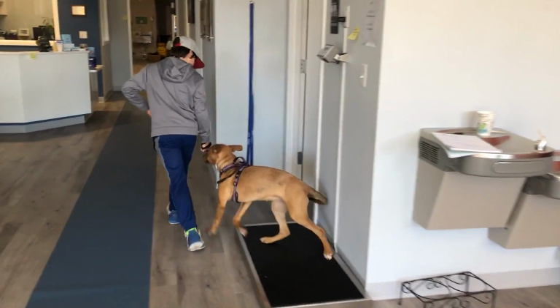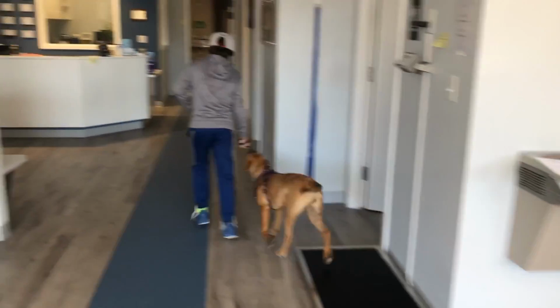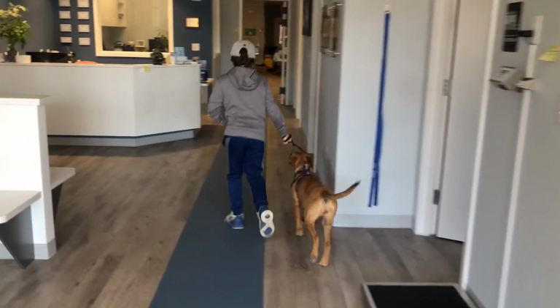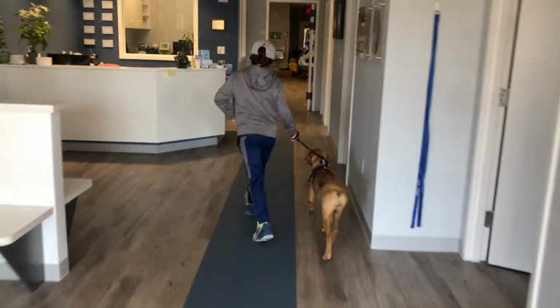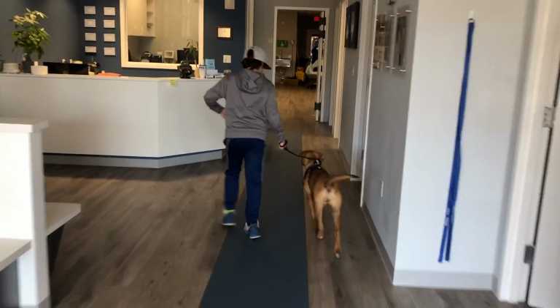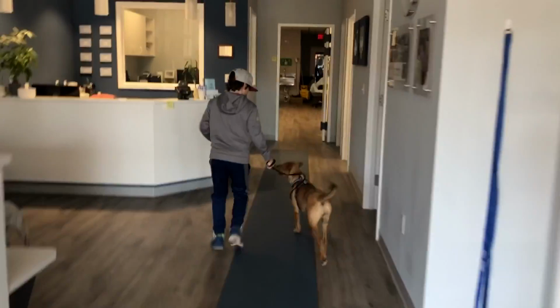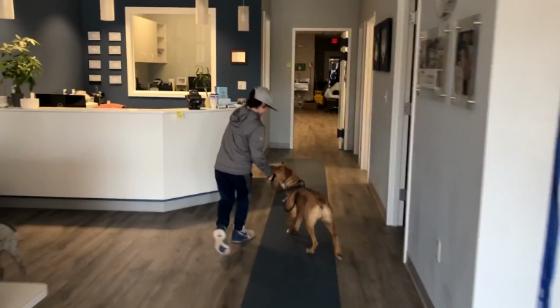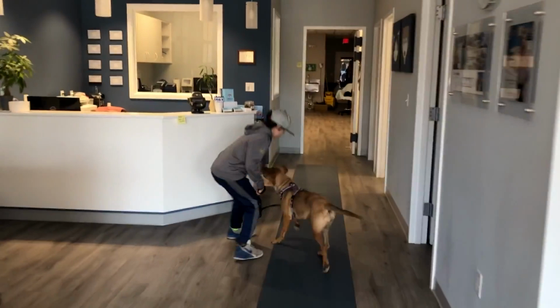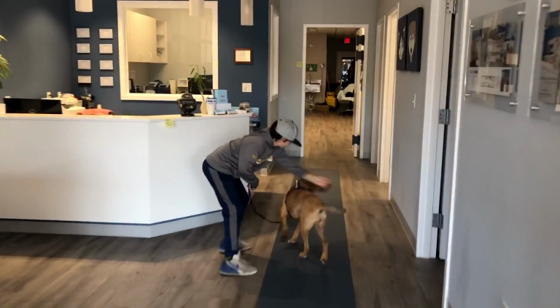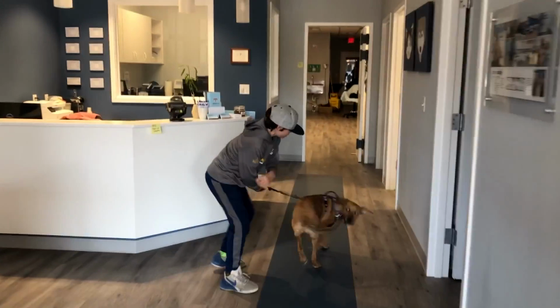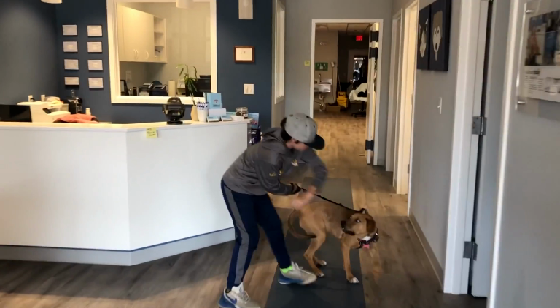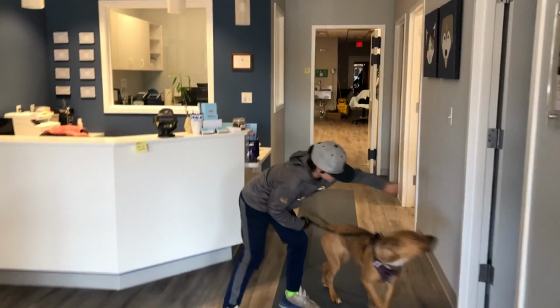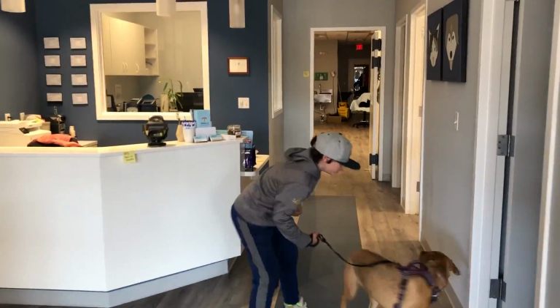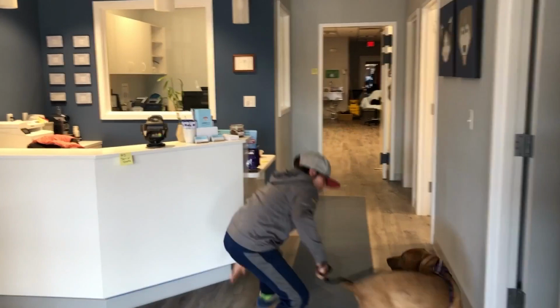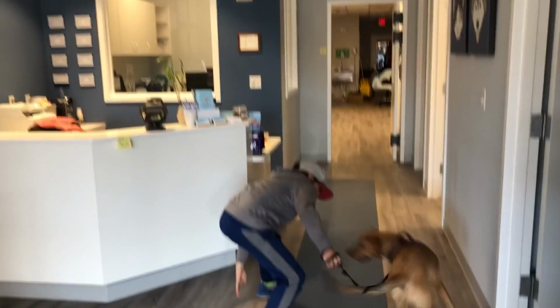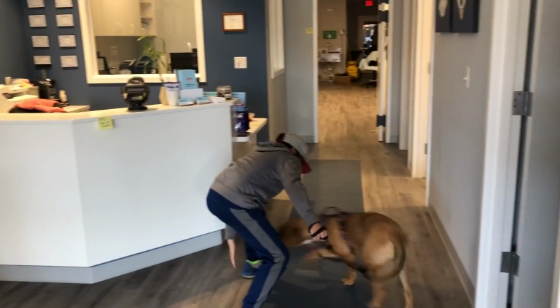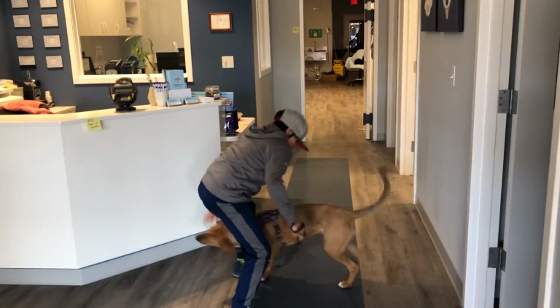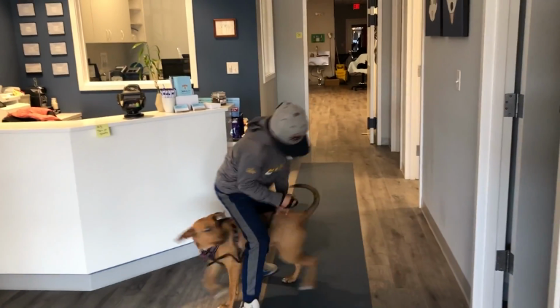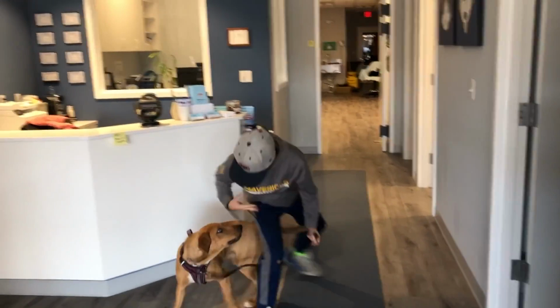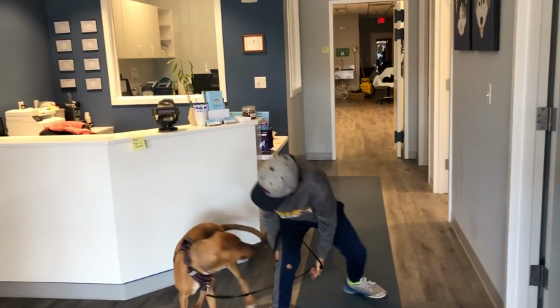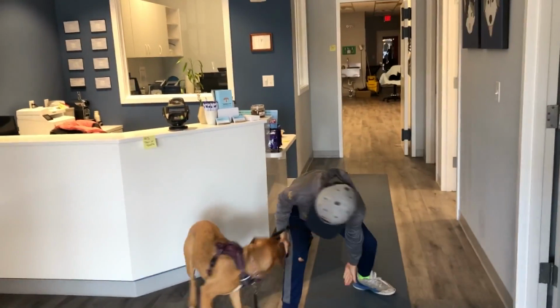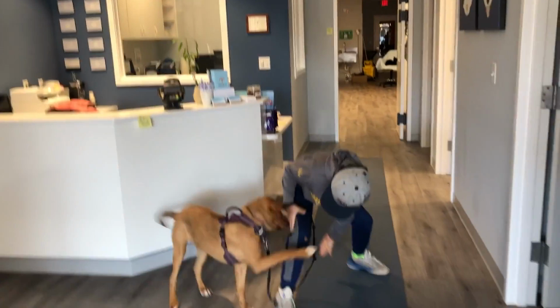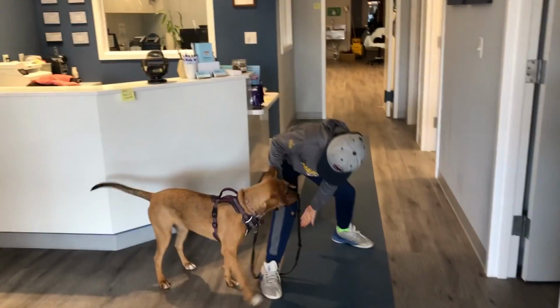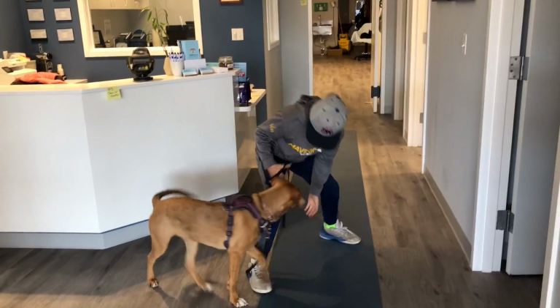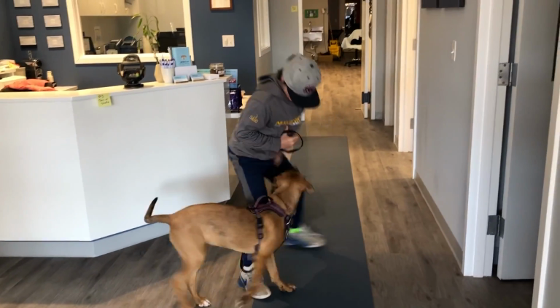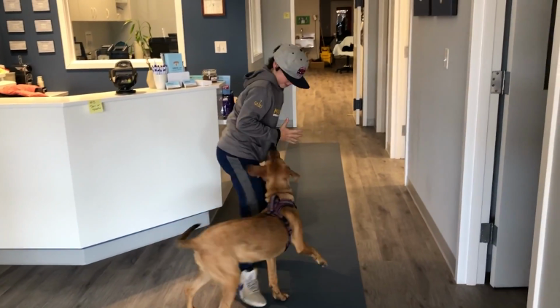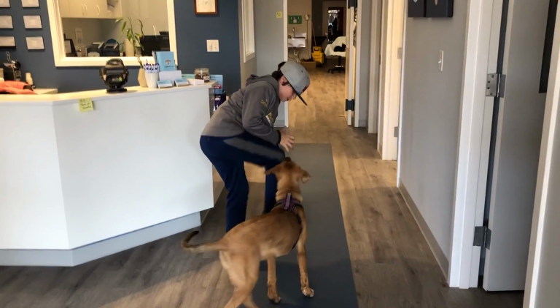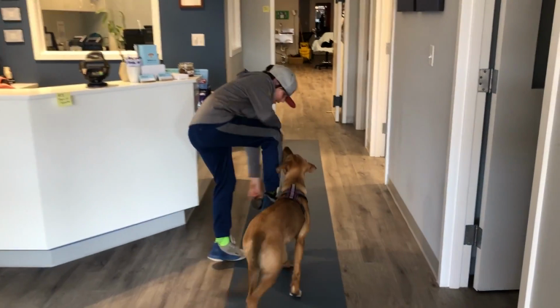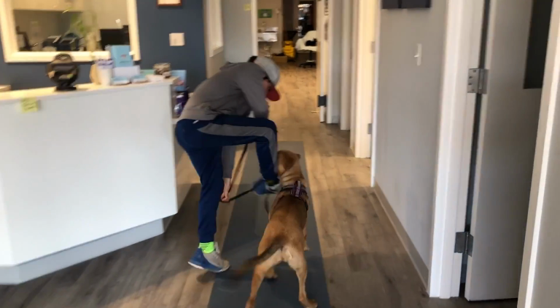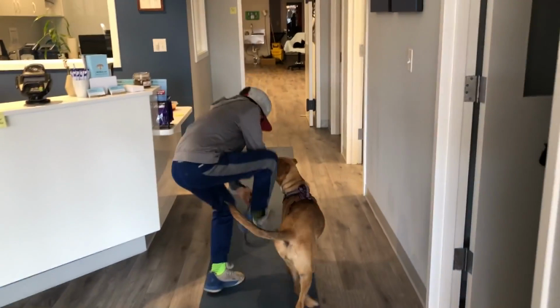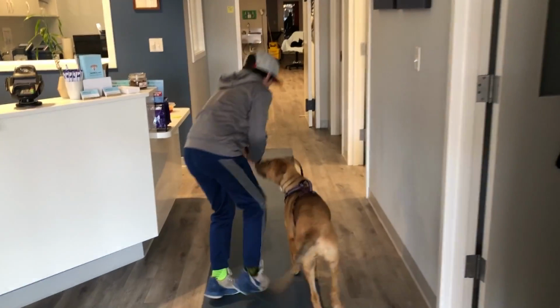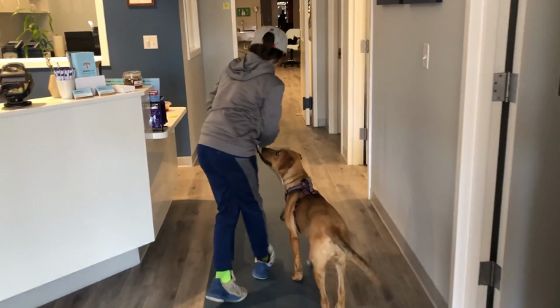Then we have to impress the receptionist with a spin — a spin and a twirl. Super impressing for the receptionist.